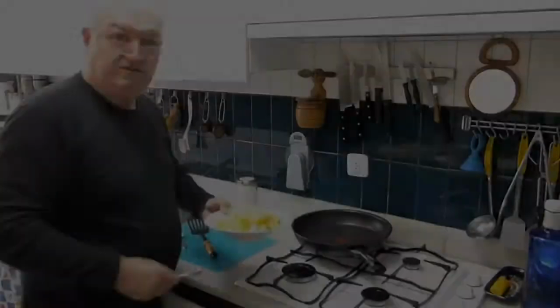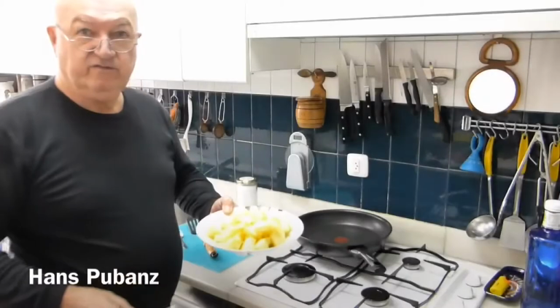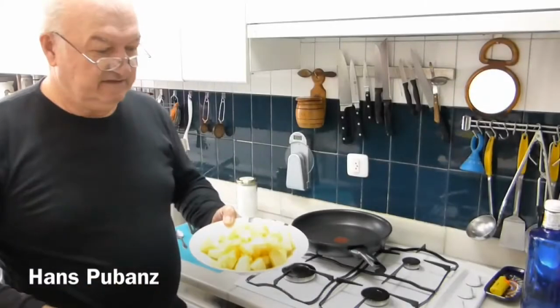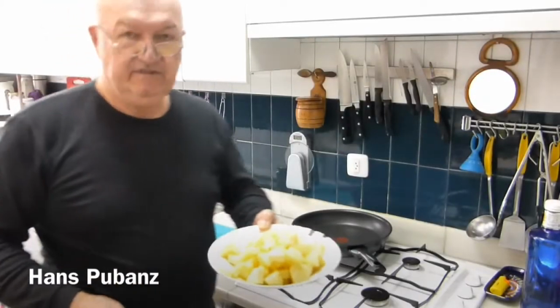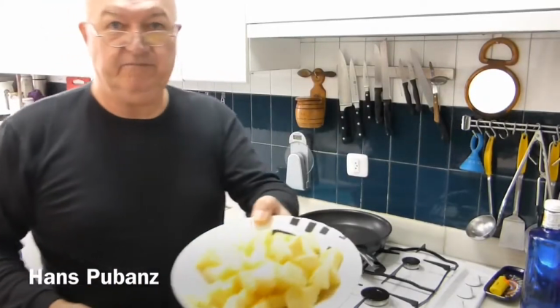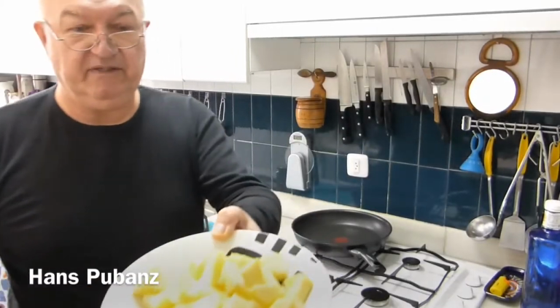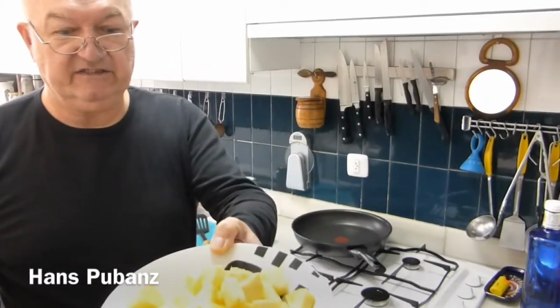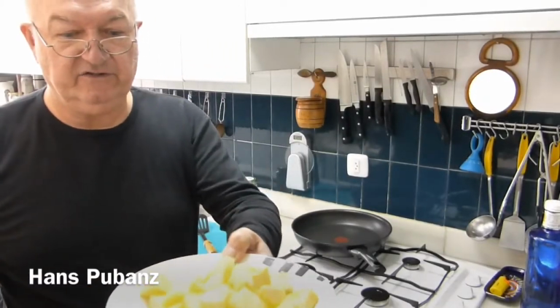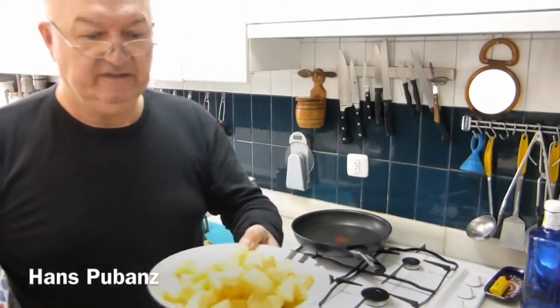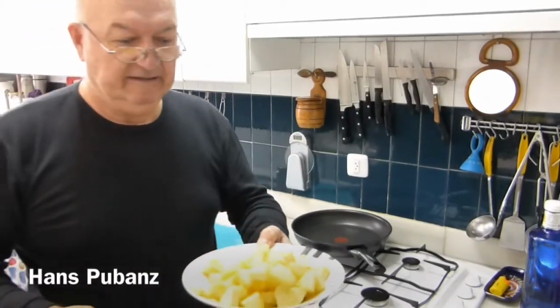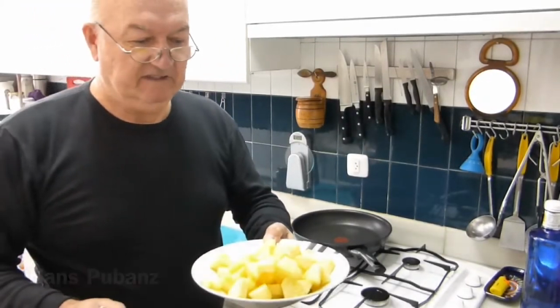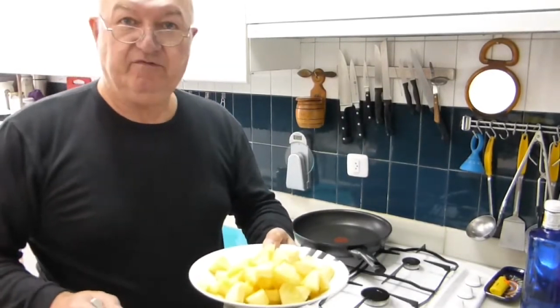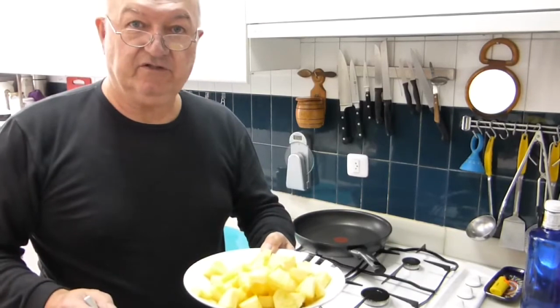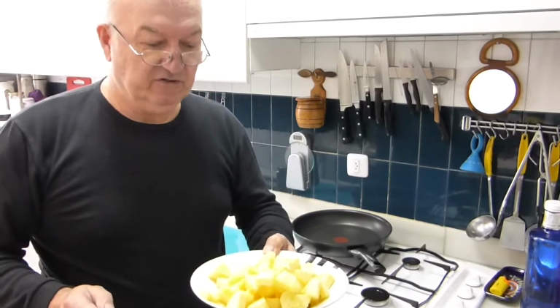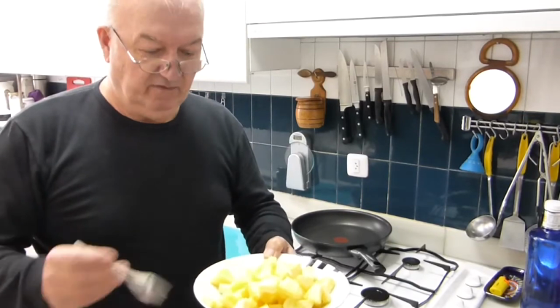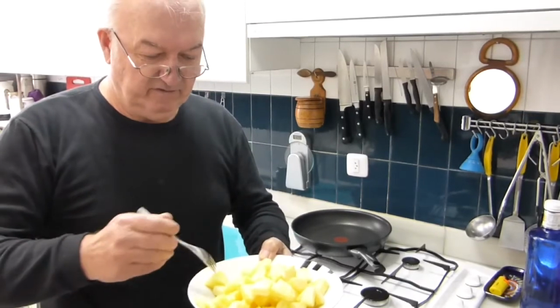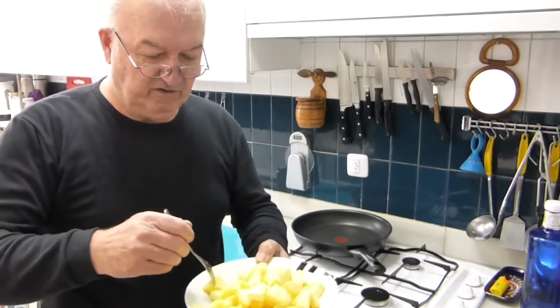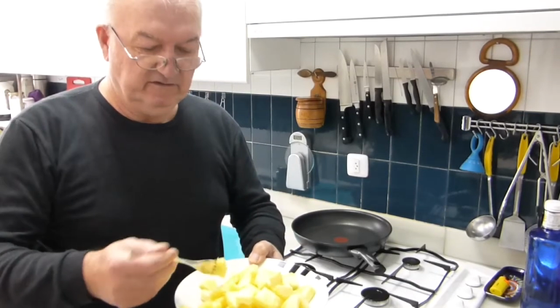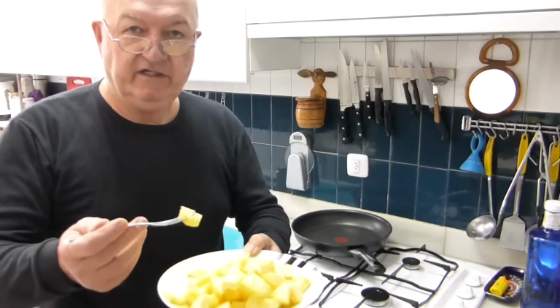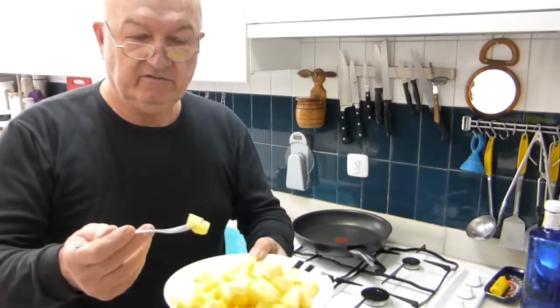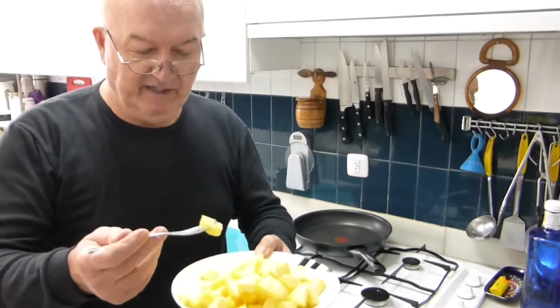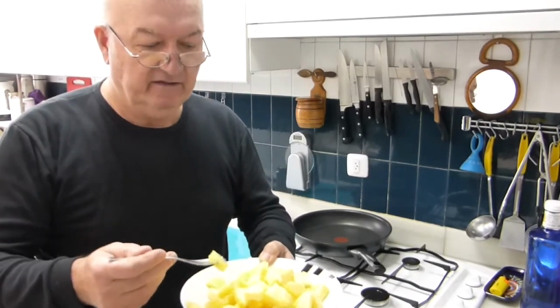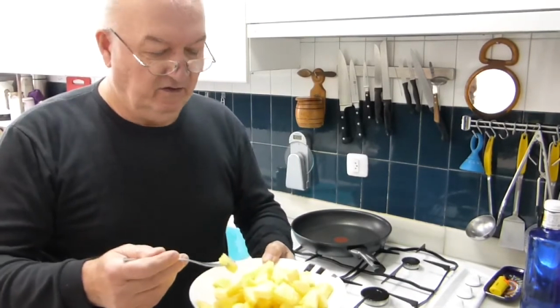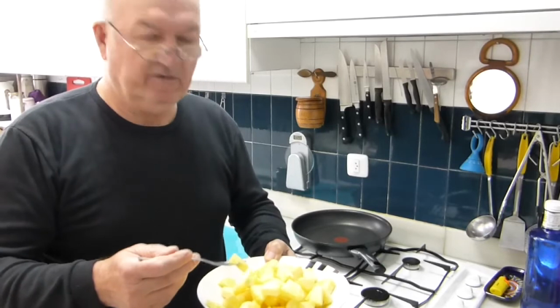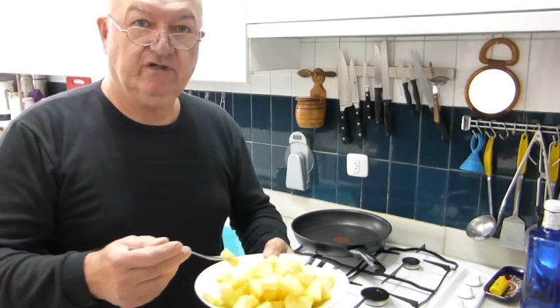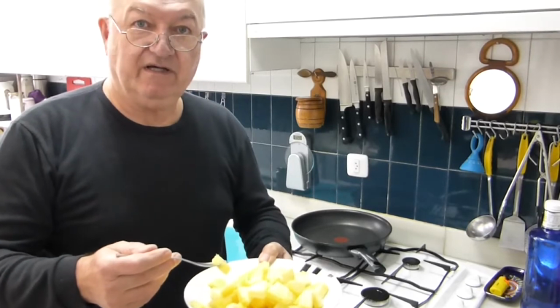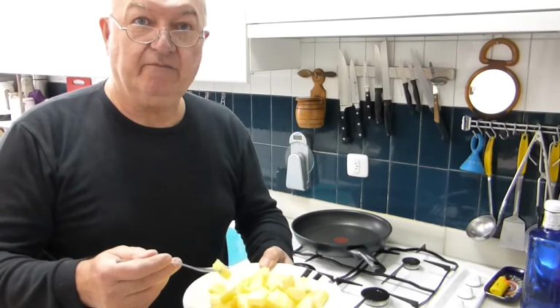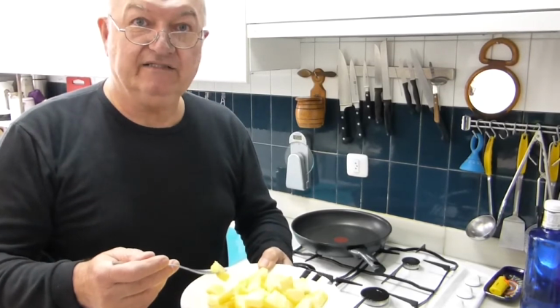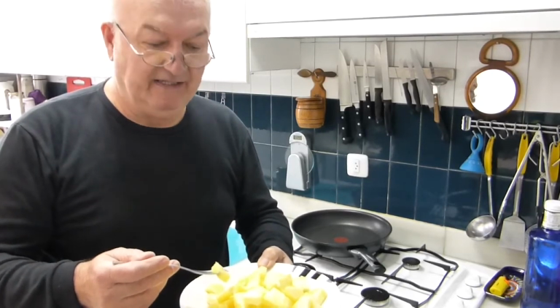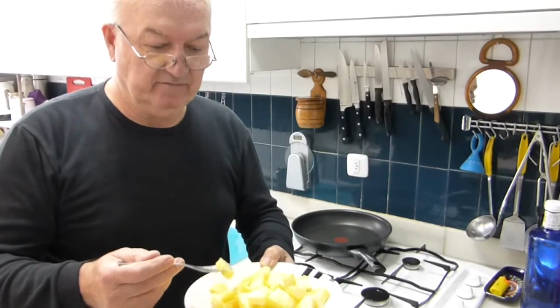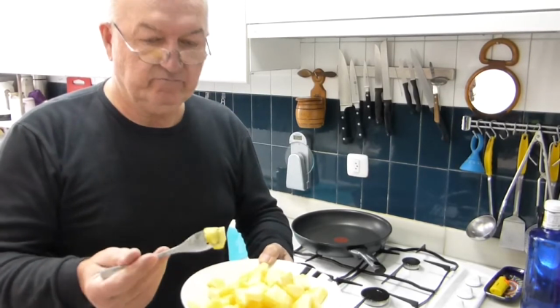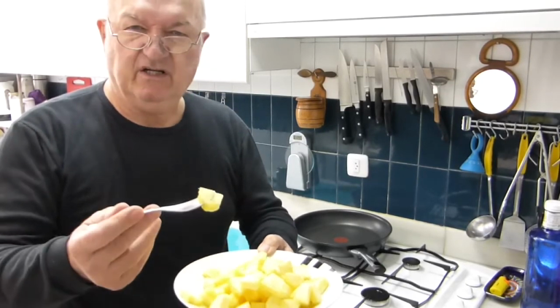Hello friends. This is the pineapple I just cut for you. There are a couple of things you can do. One of them is, of course, eat it right away. Or, I want to show you how to make caramelized pineapple. Delicious.